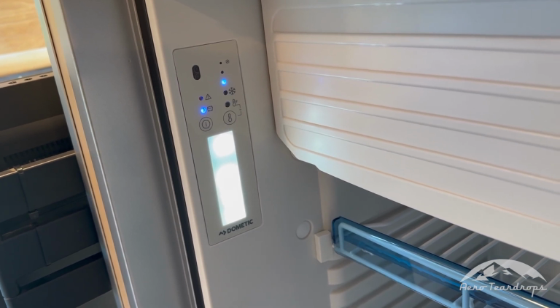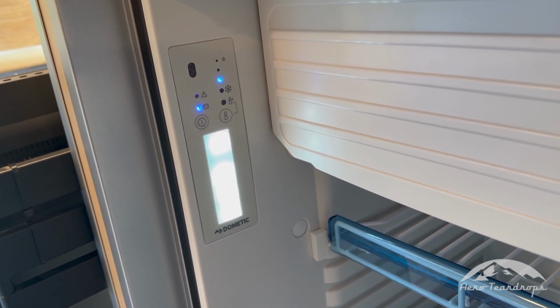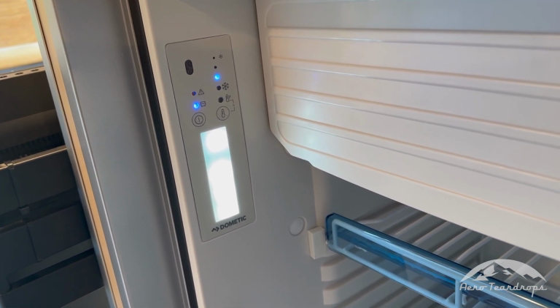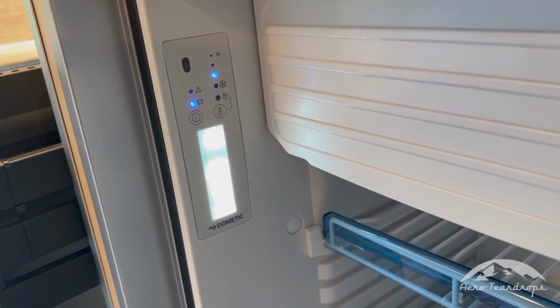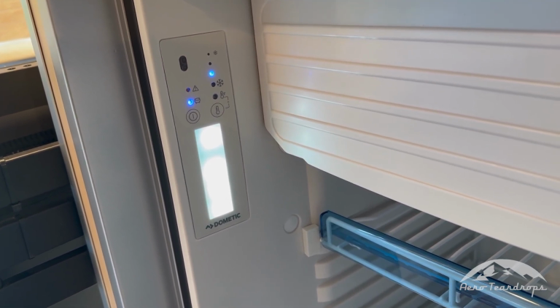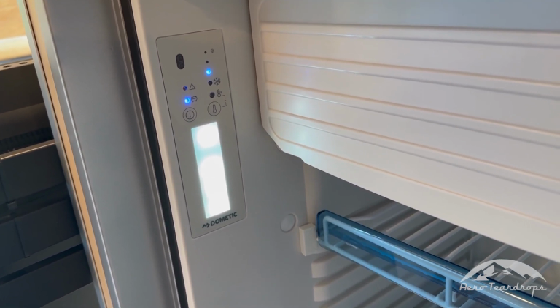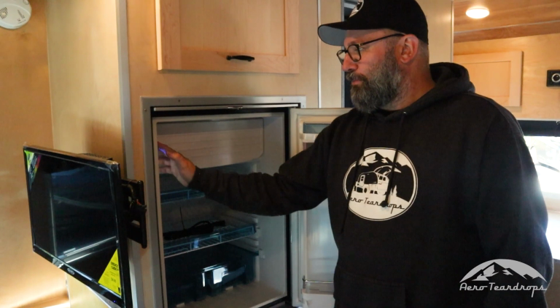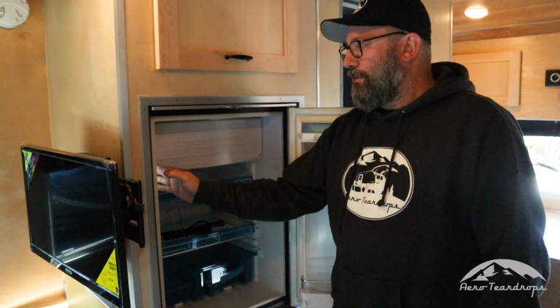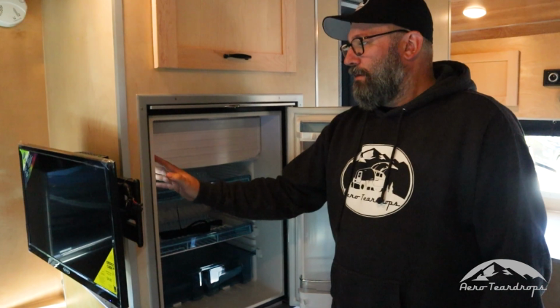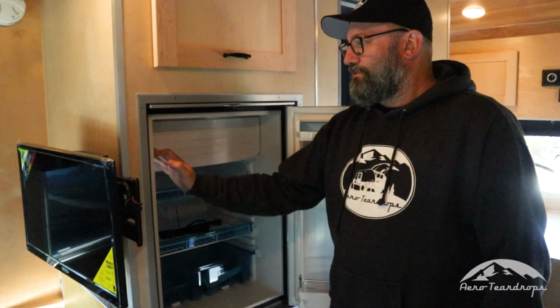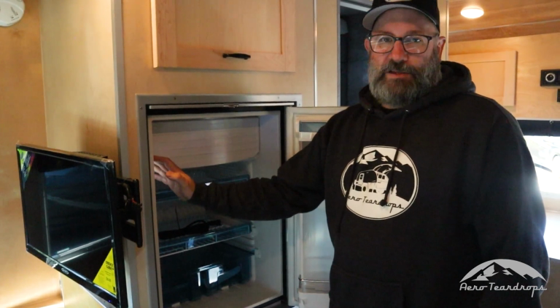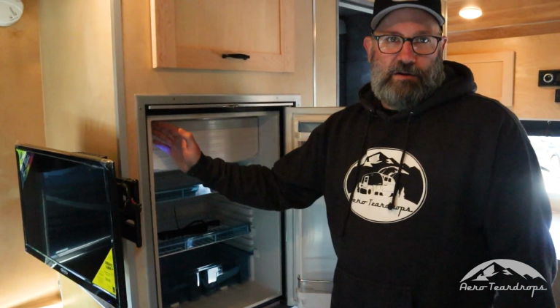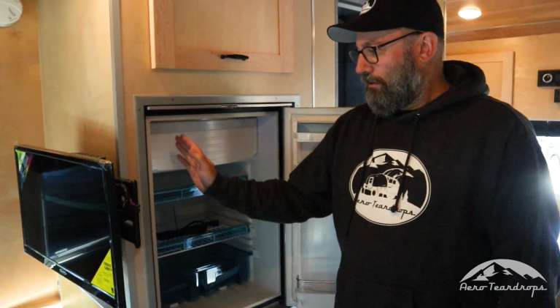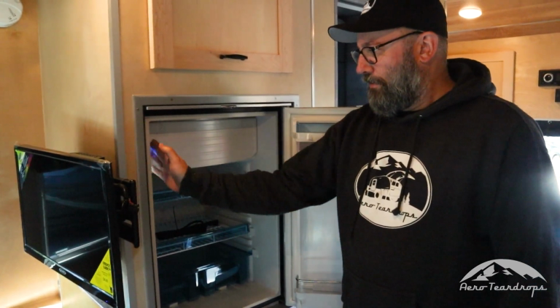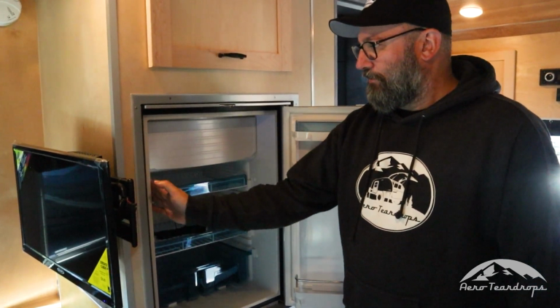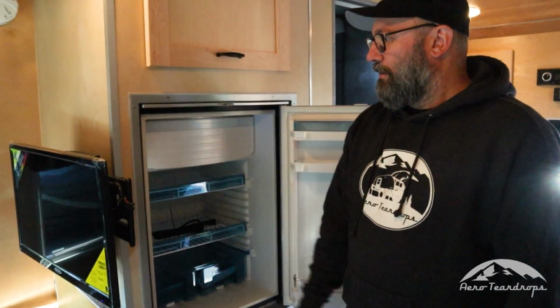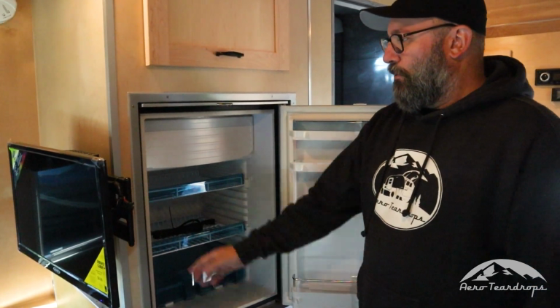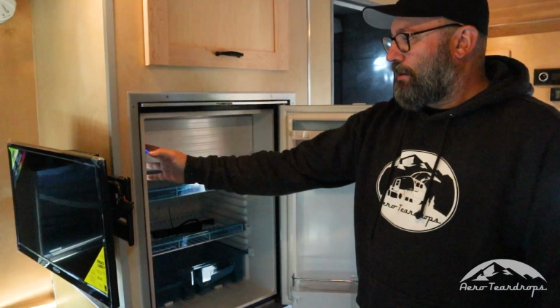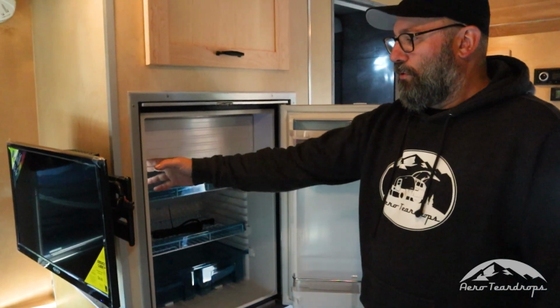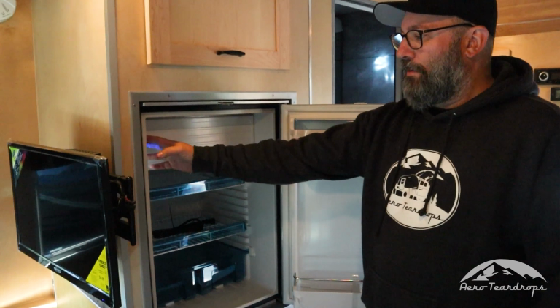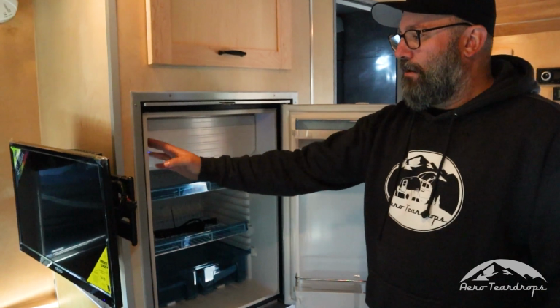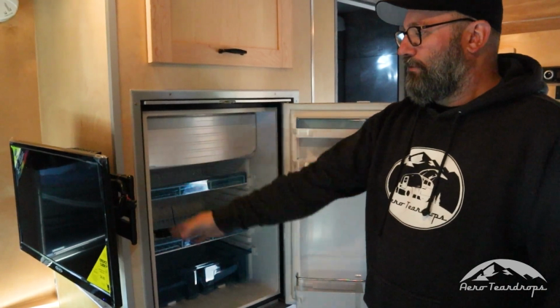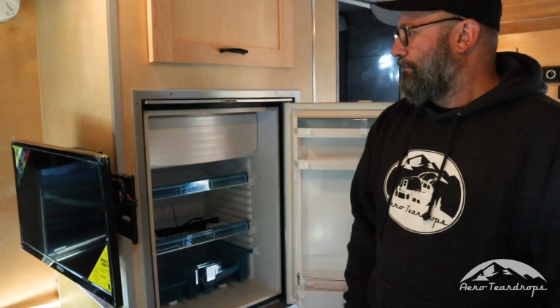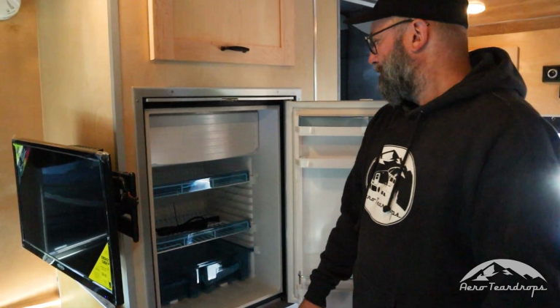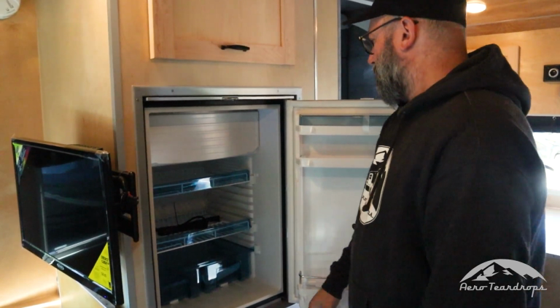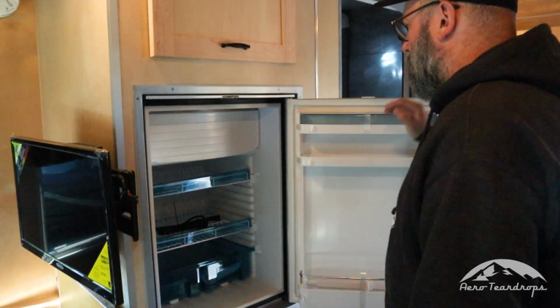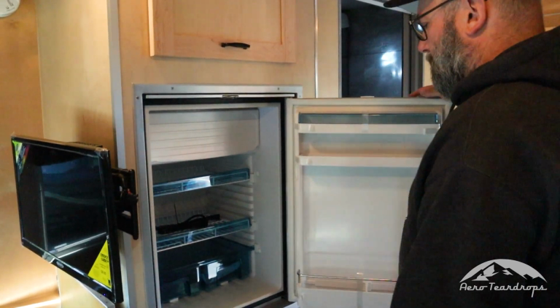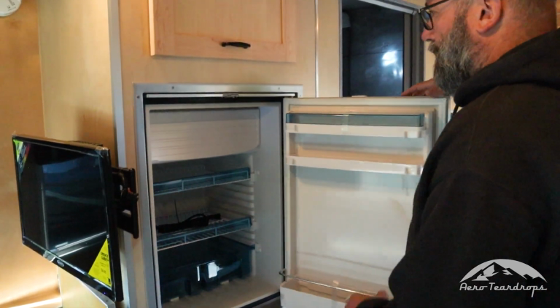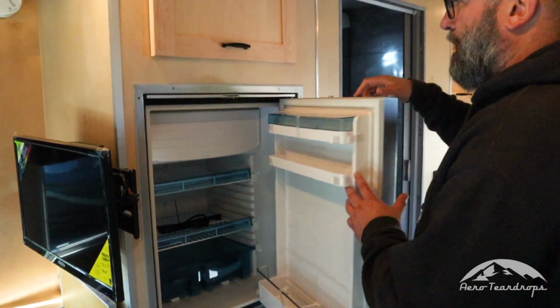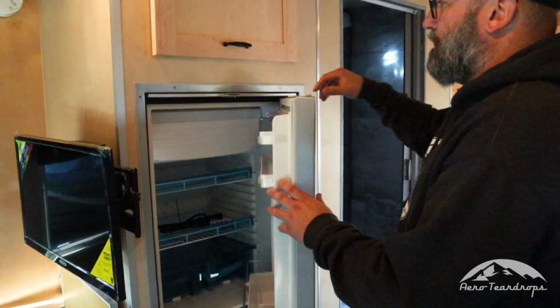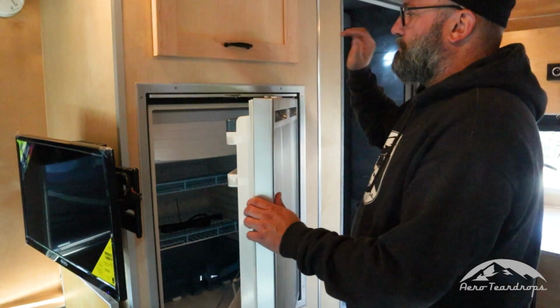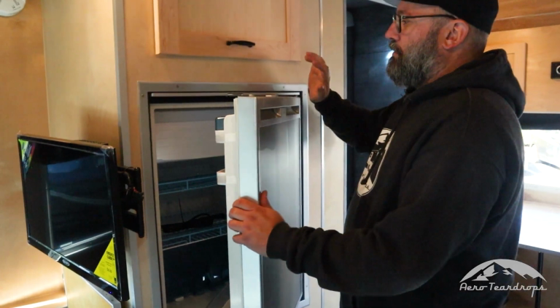All the controls are located on the left hand side. You've got your power button and then your temperature button. All of your status lights and everything are here on the left hand side, and we'll walk you through how that operates.